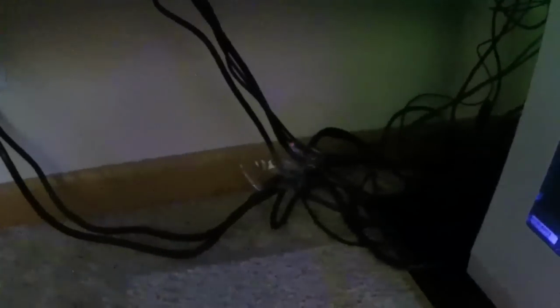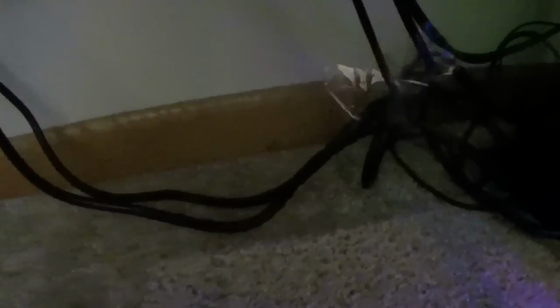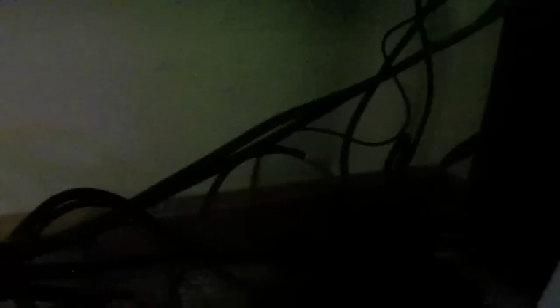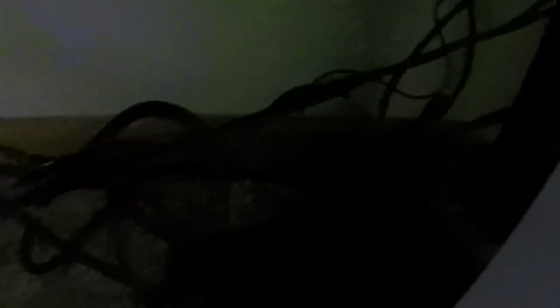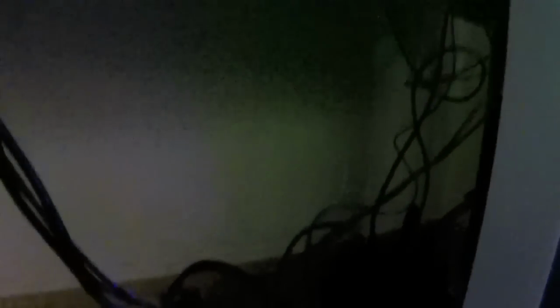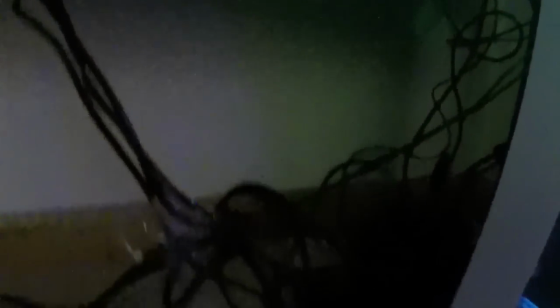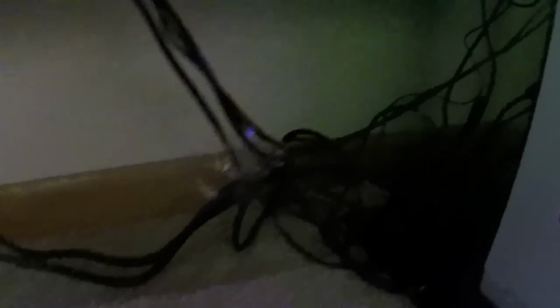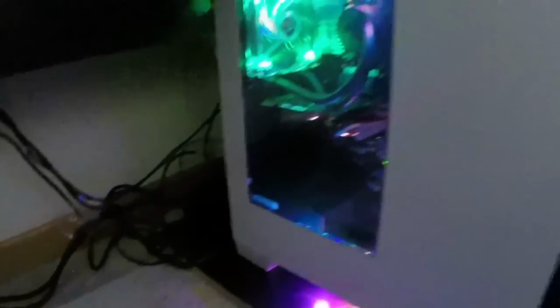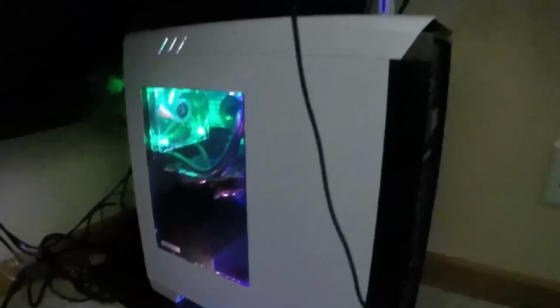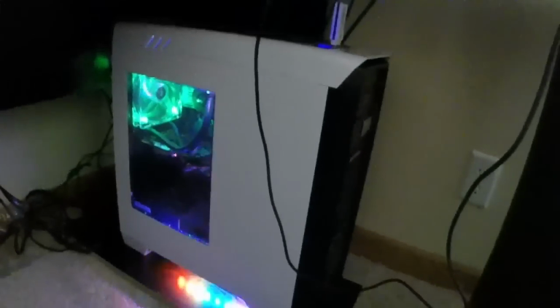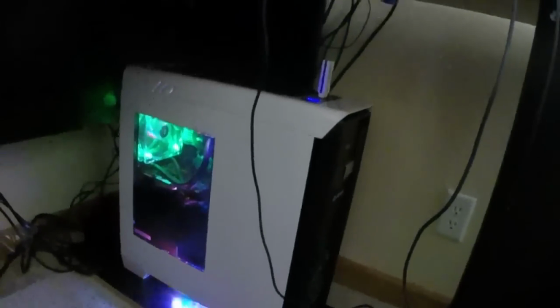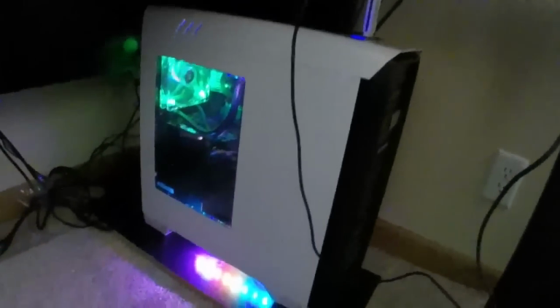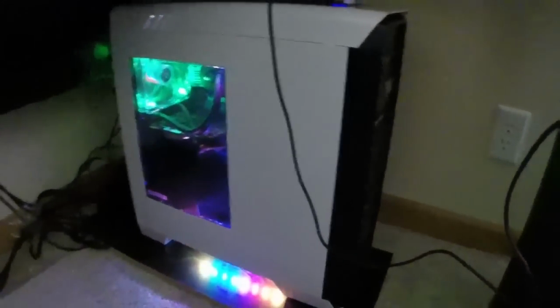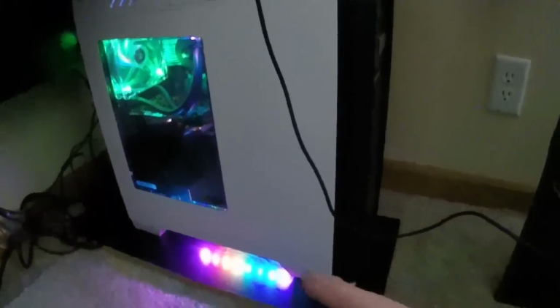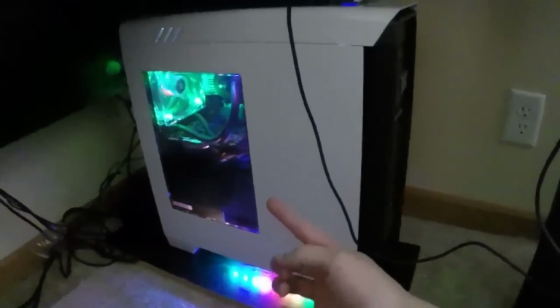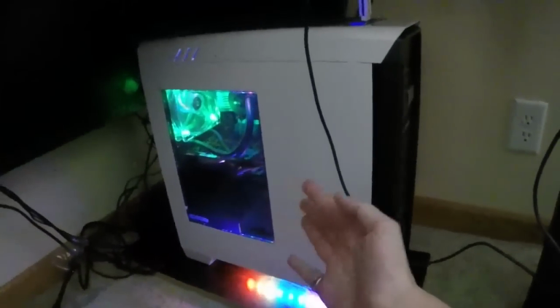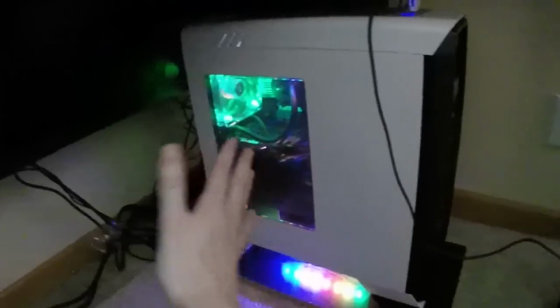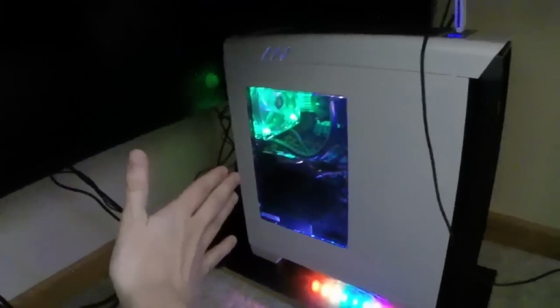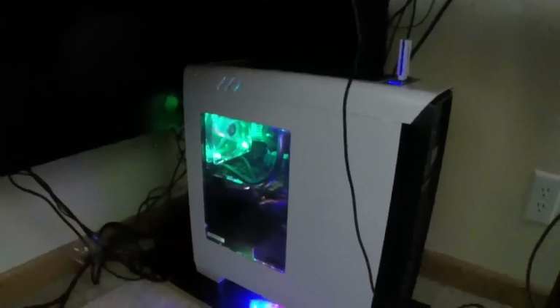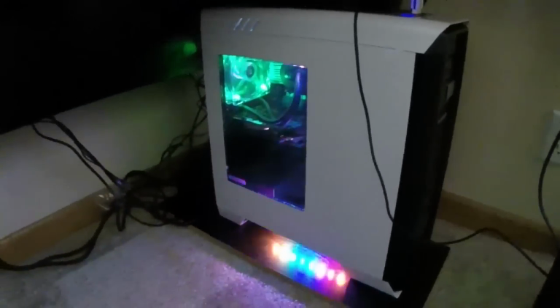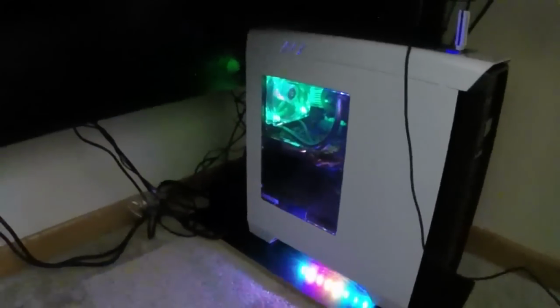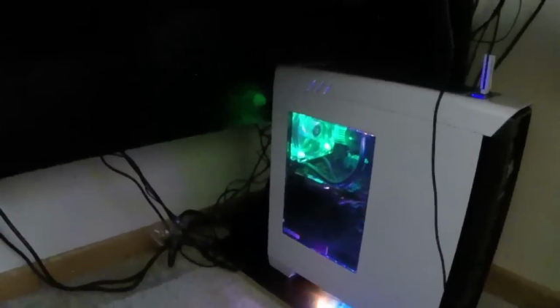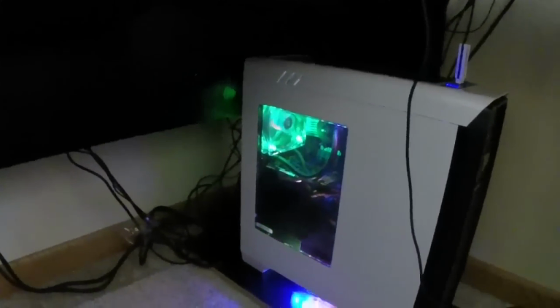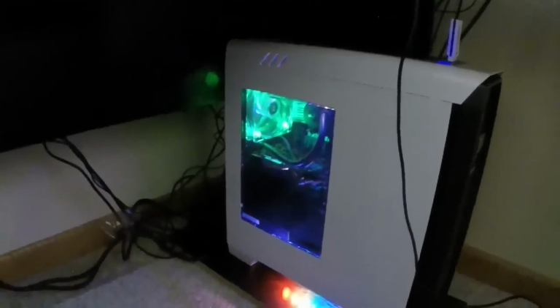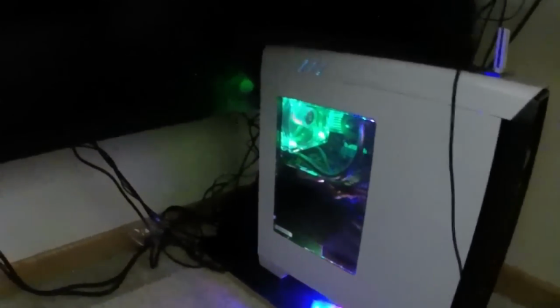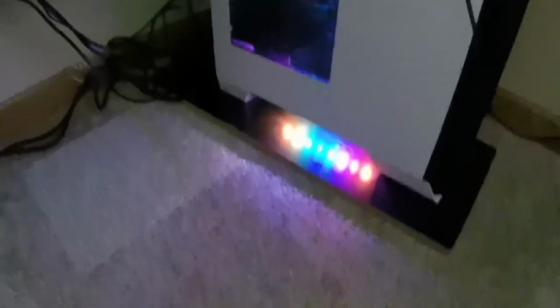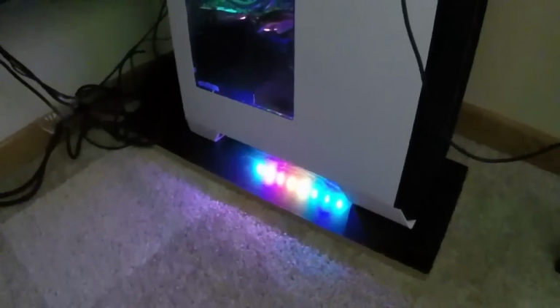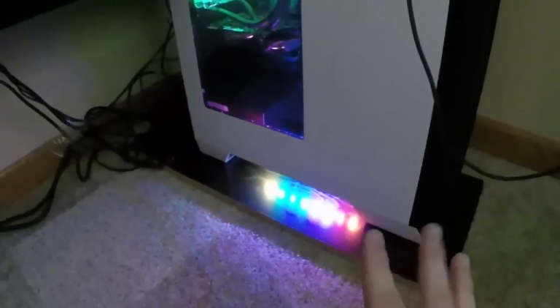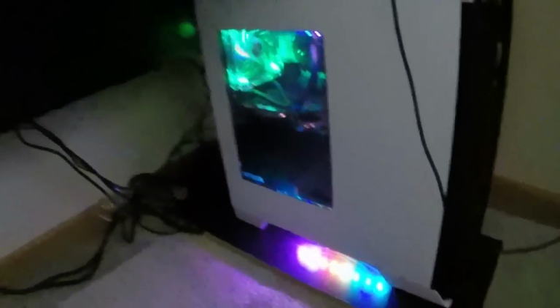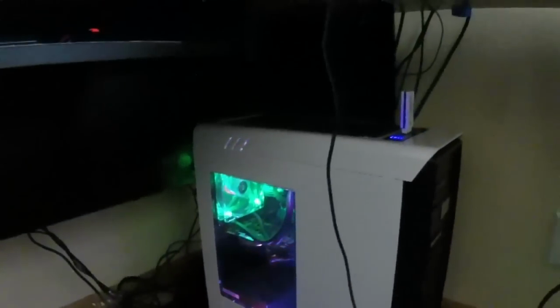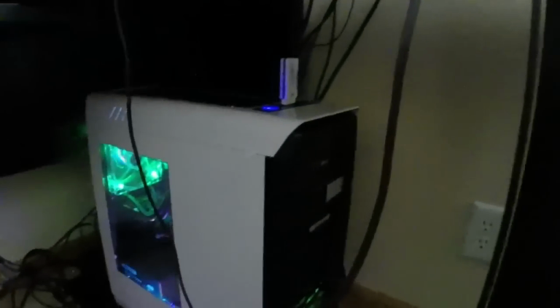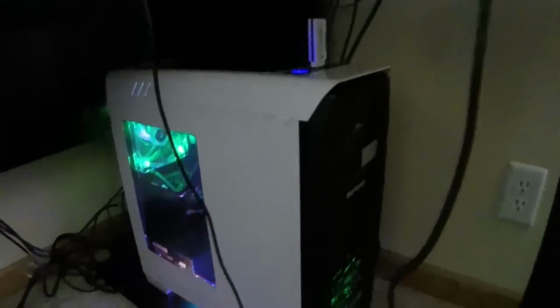Then I got all these cords back here looking all nasty. I really, really hate cords, and normally I have the computer facing the other way so you can't see the colors, but it covers the cords, so I'm alright with it — and you can still see the colors coming out of the bottom, so it looks pretty cool.